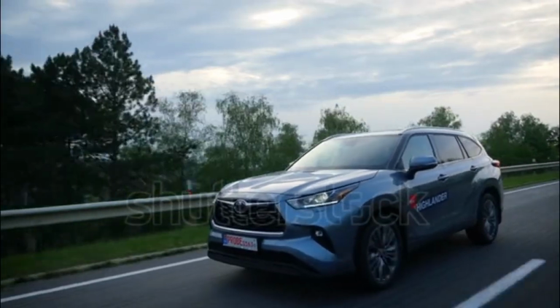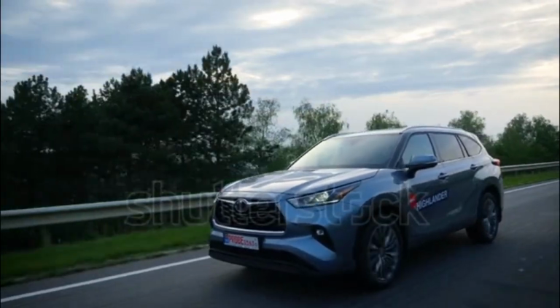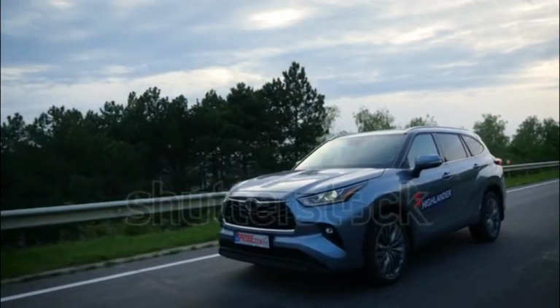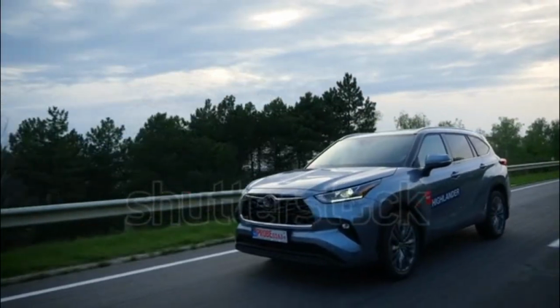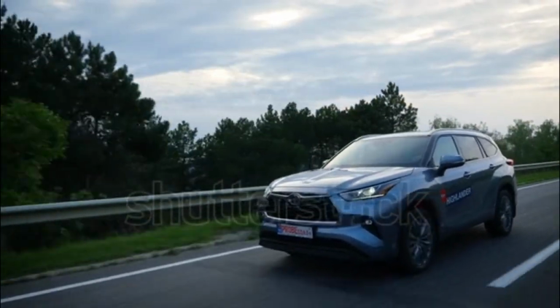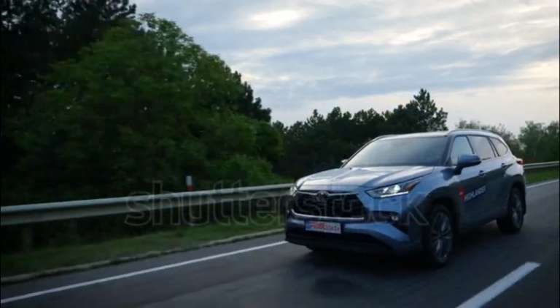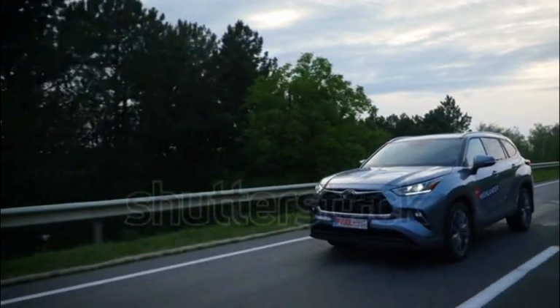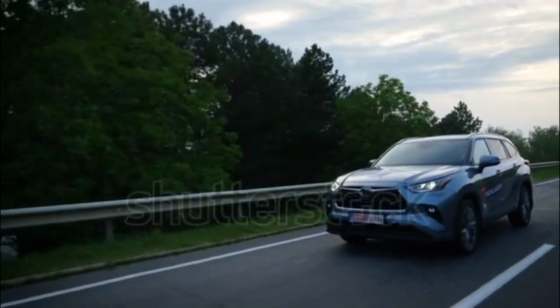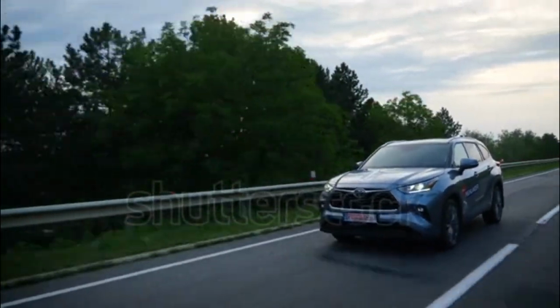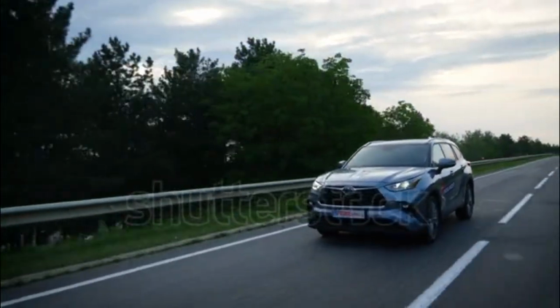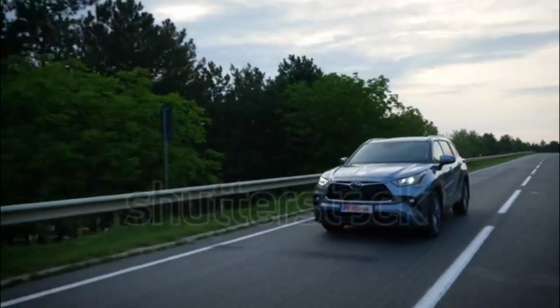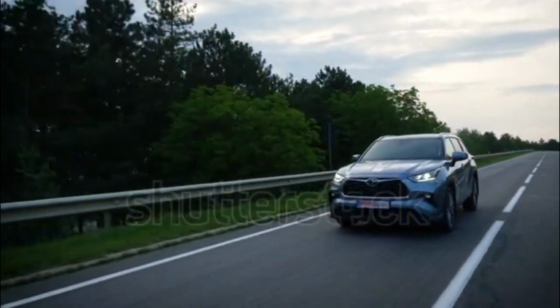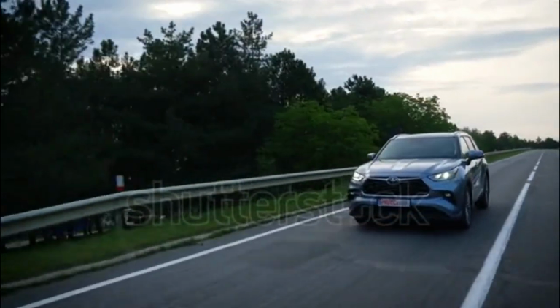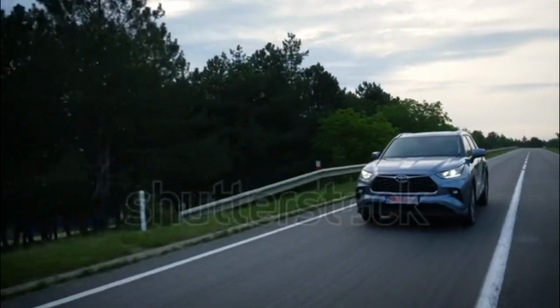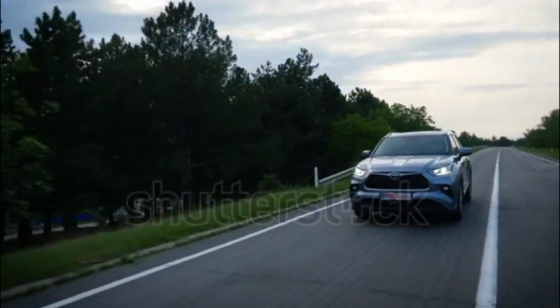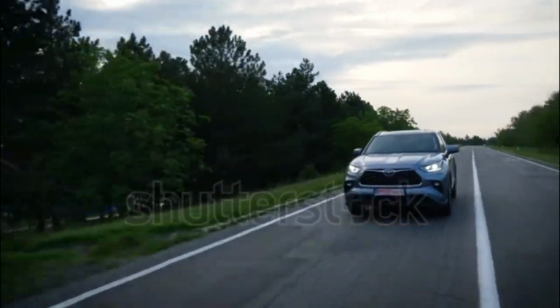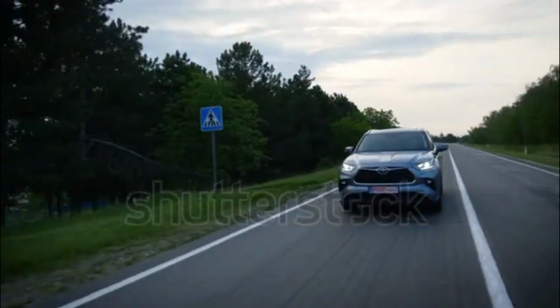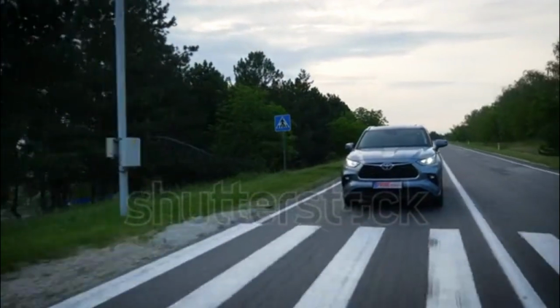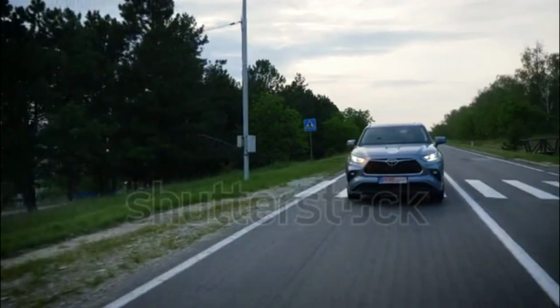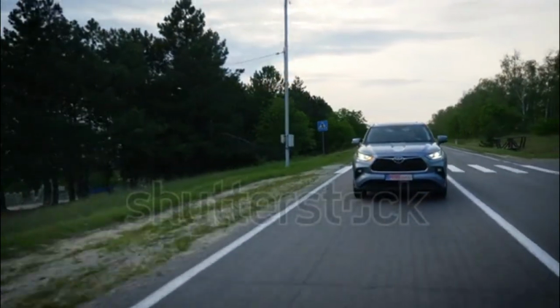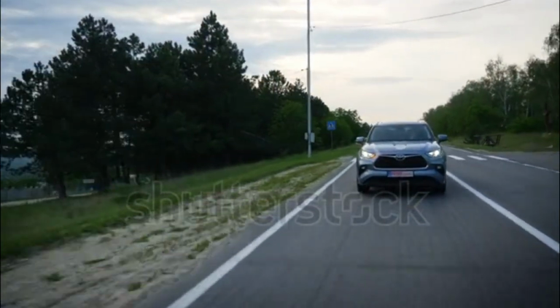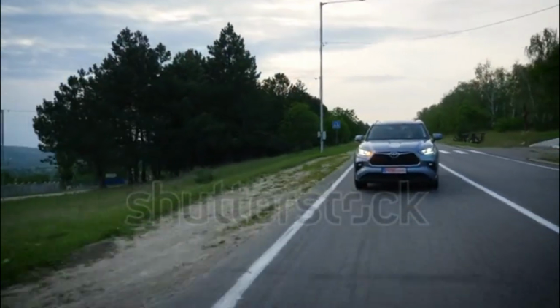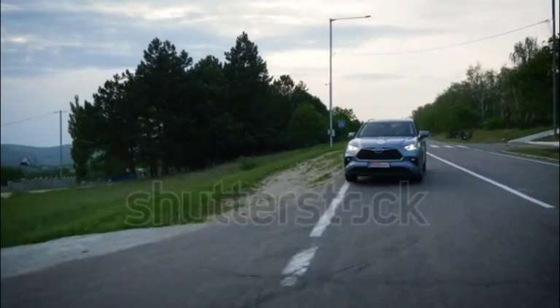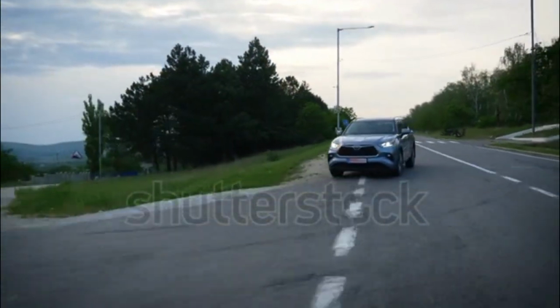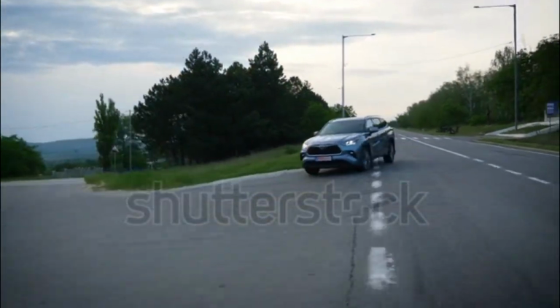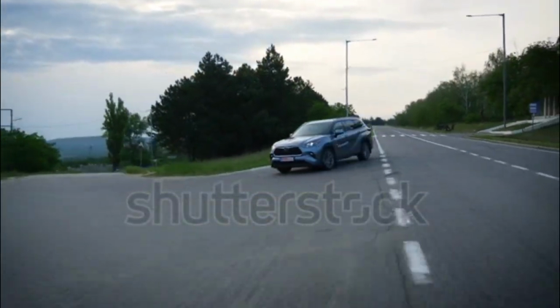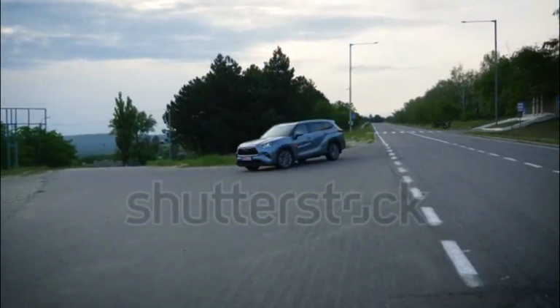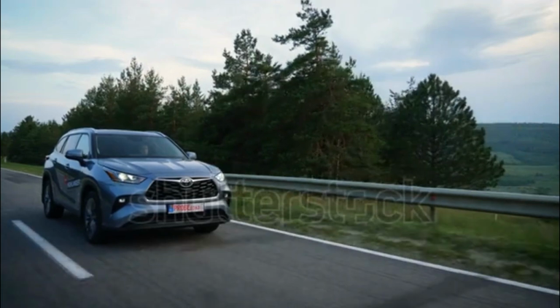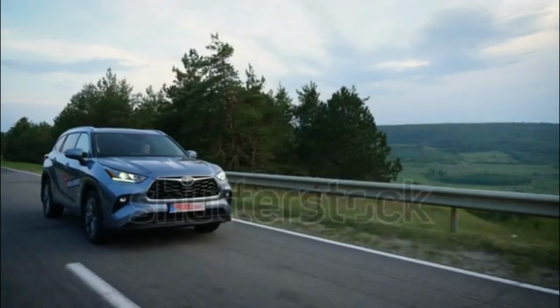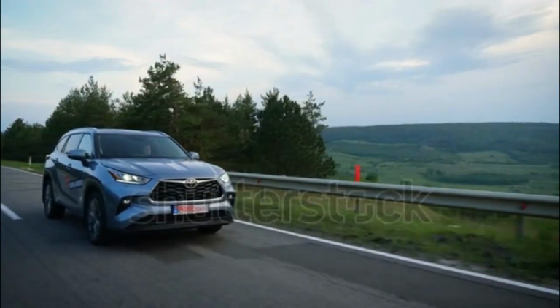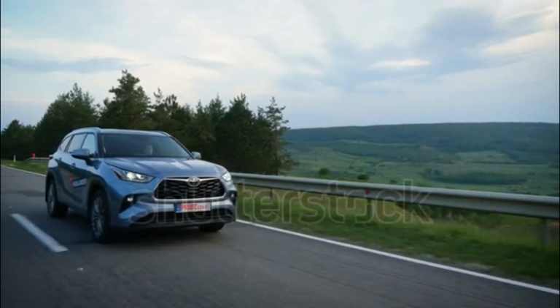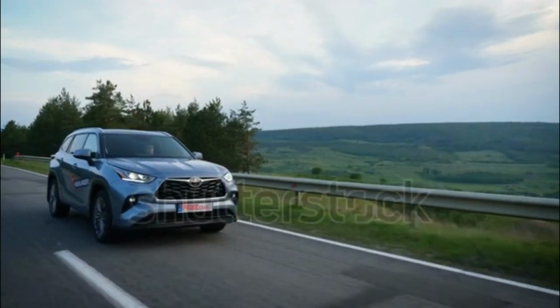Toyota carries over the previous year's 295-horsepower, 3.5-liter V6, but discontinues the four-cylinder engine that once served as the Highlander's entry-level power plant. An eight-speed automatic transmission is standard, and all-wheel drive is optional.